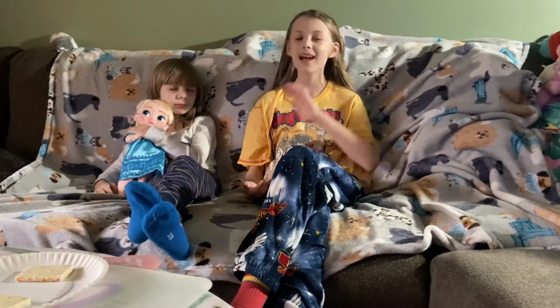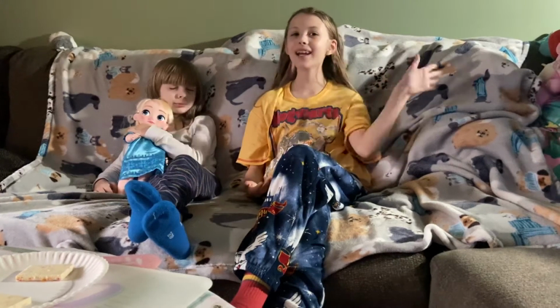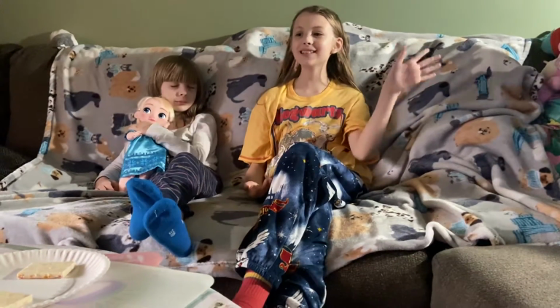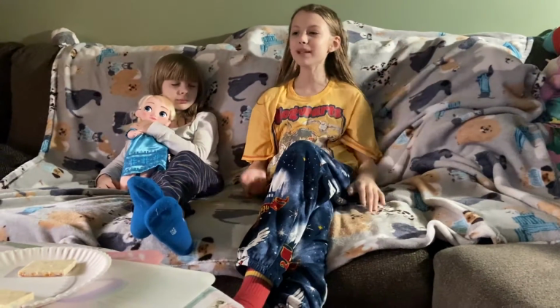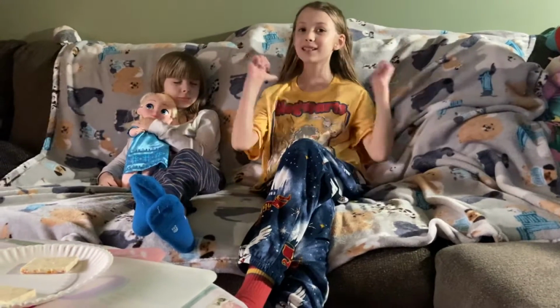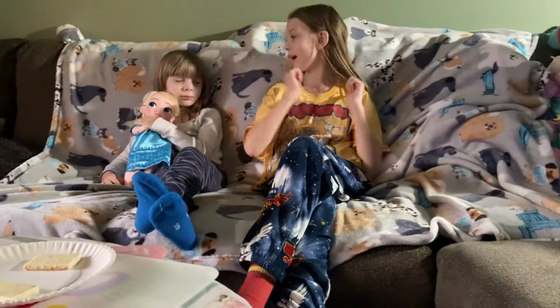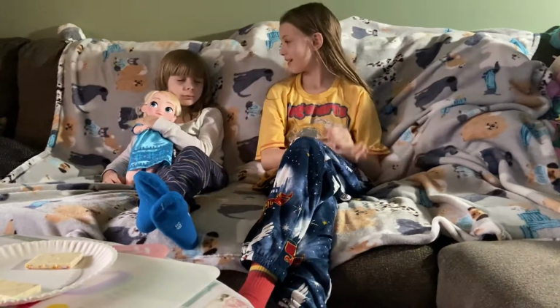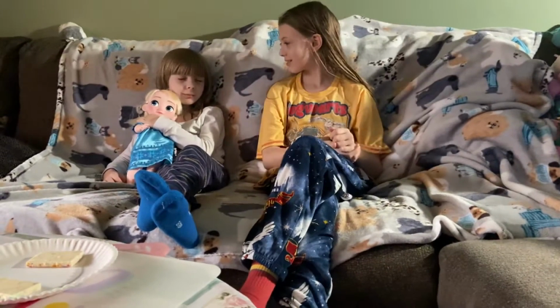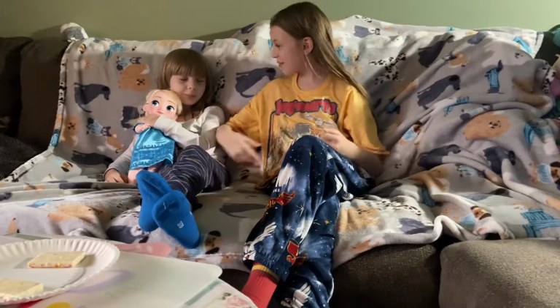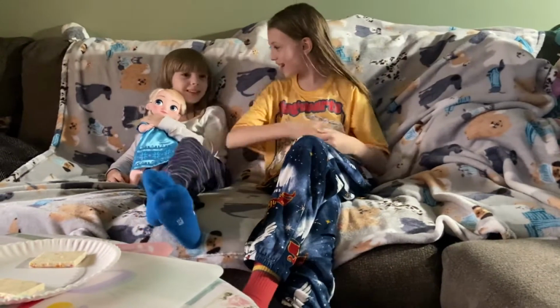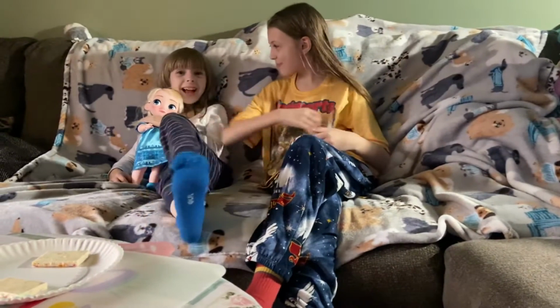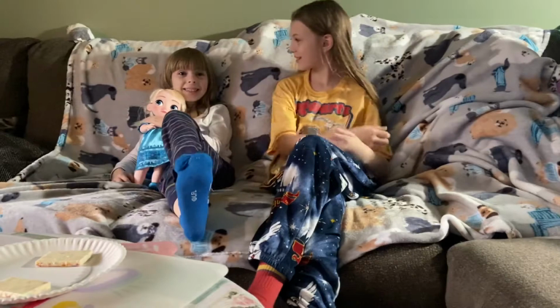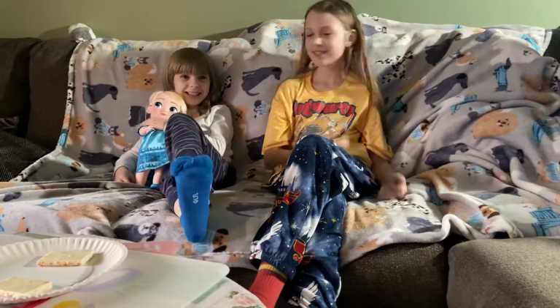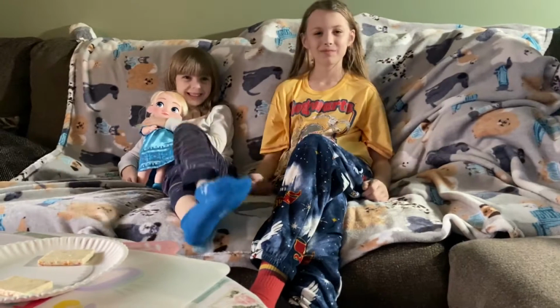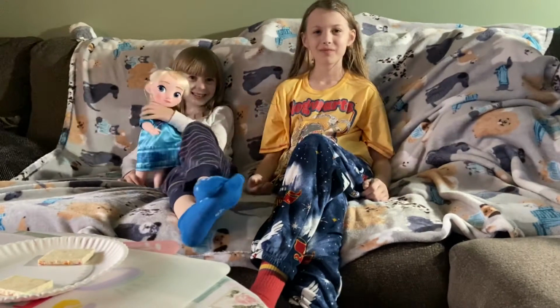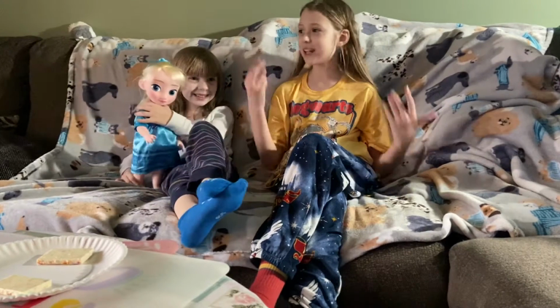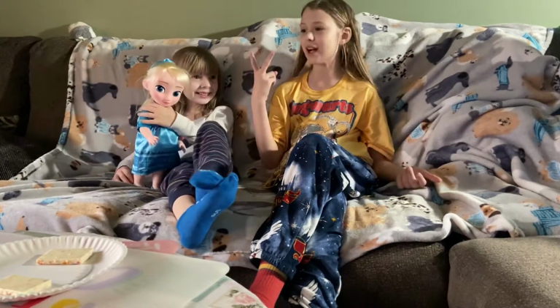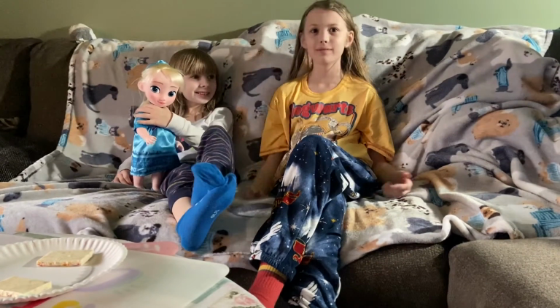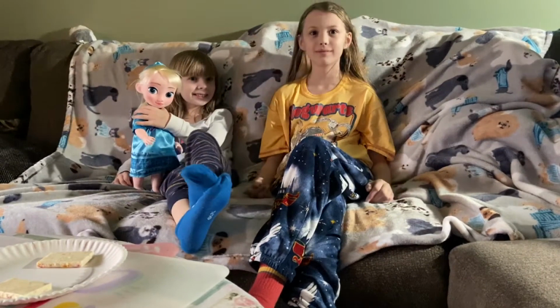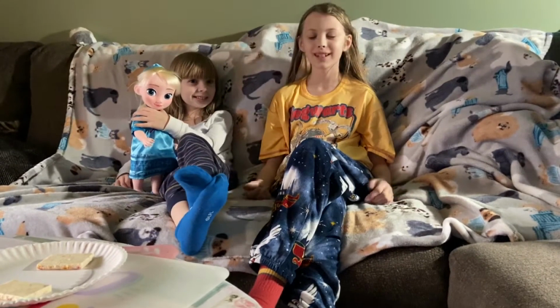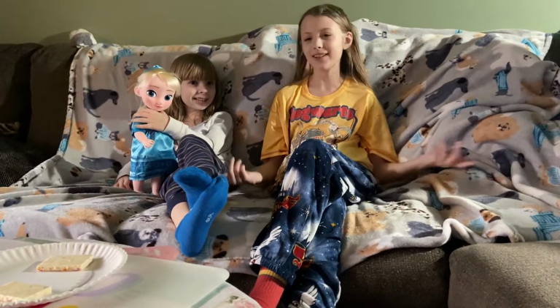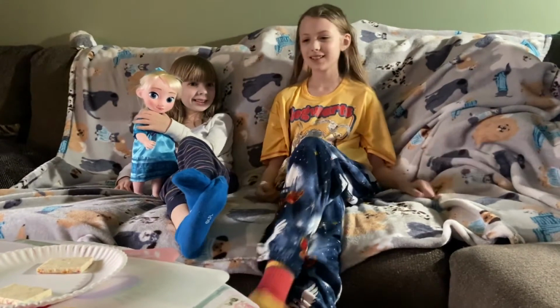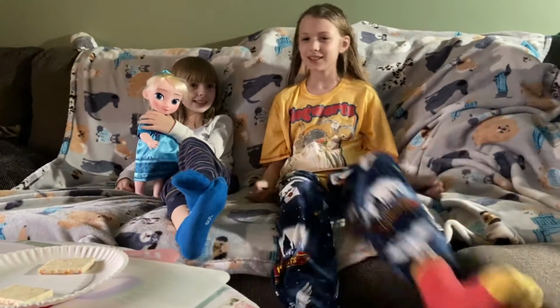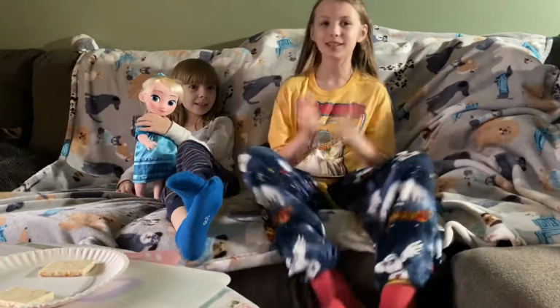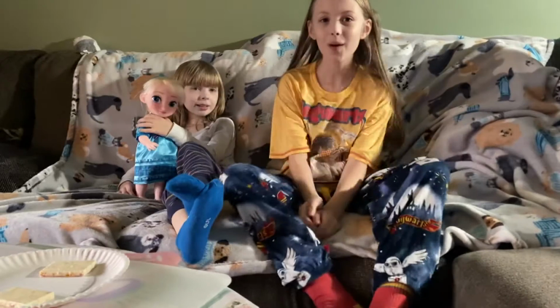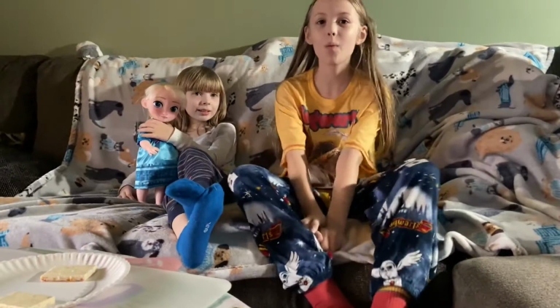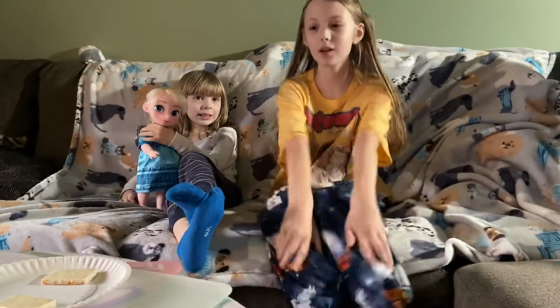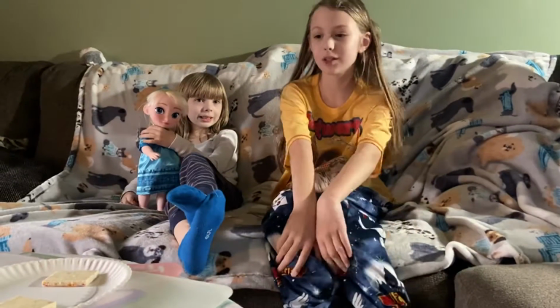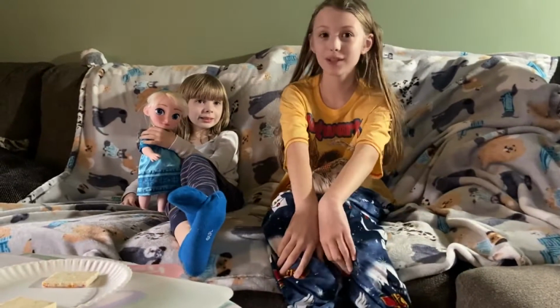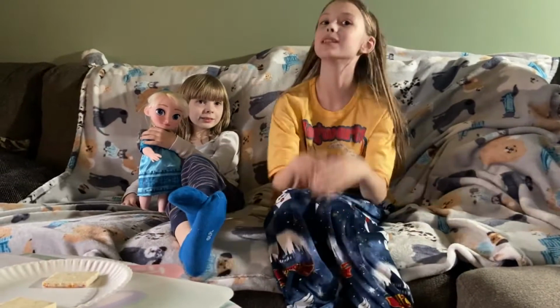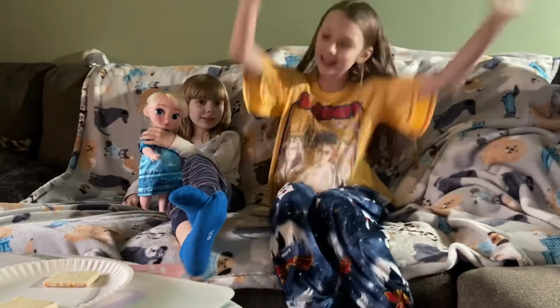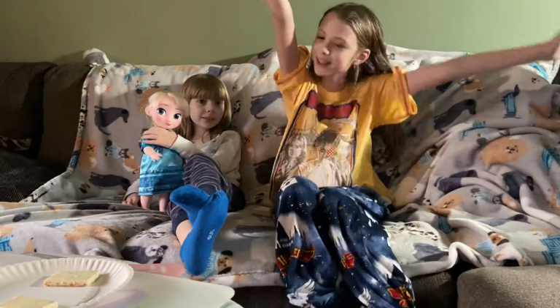Hey guys, it's me, Silly Matty here. Wake up! I'm crazy cute kids. Anyways, today we are going to be doing a taste test.